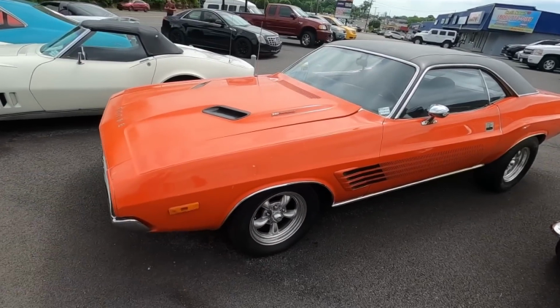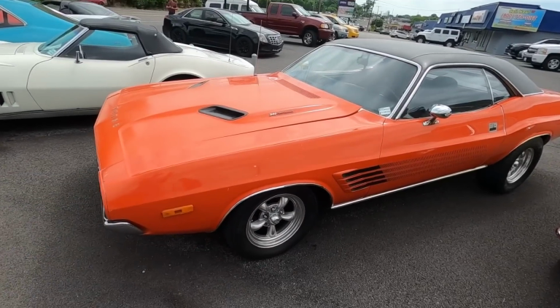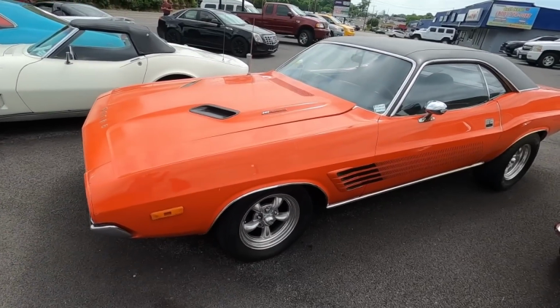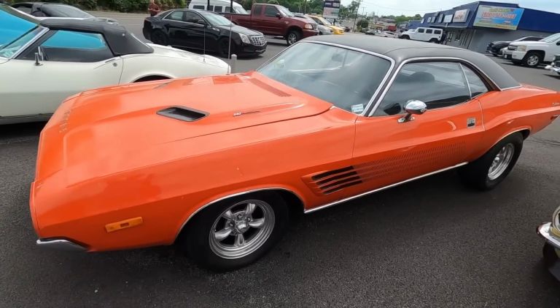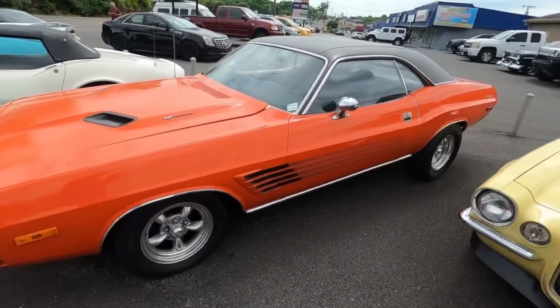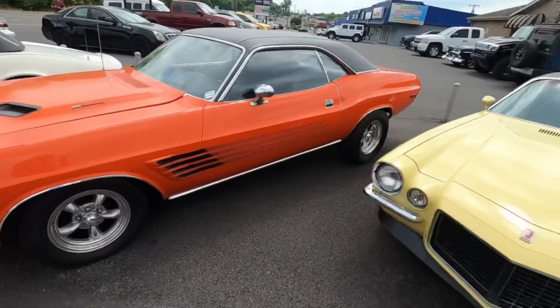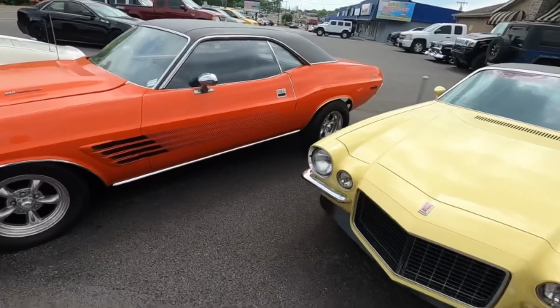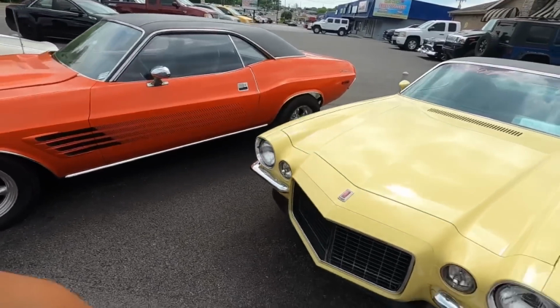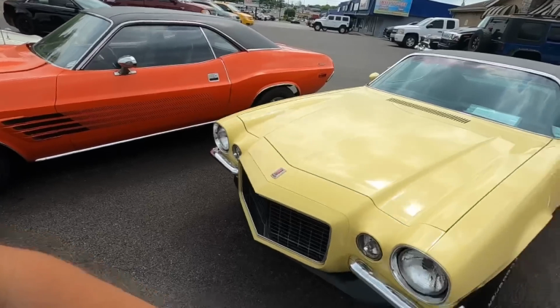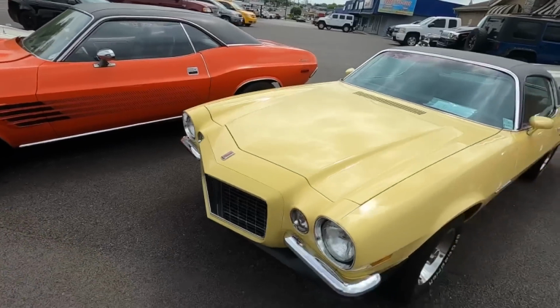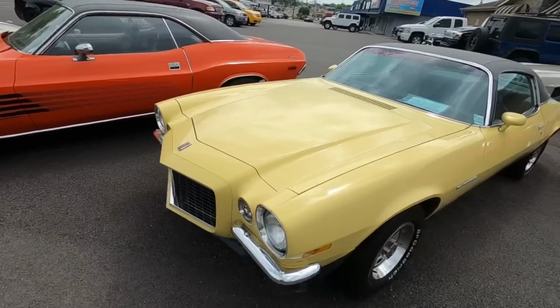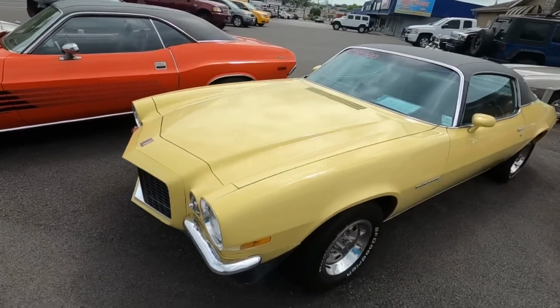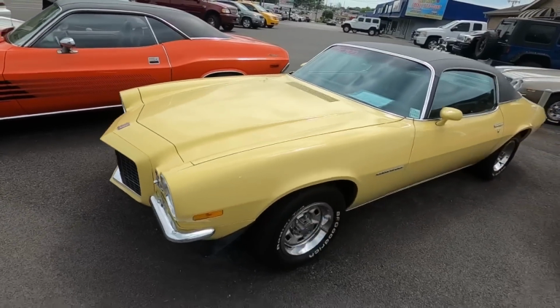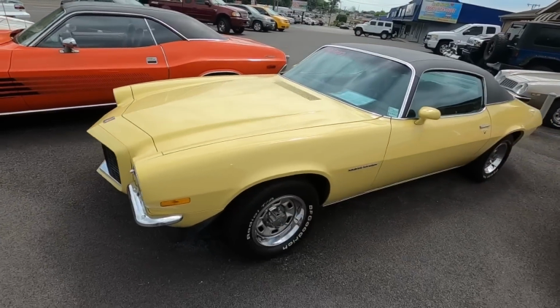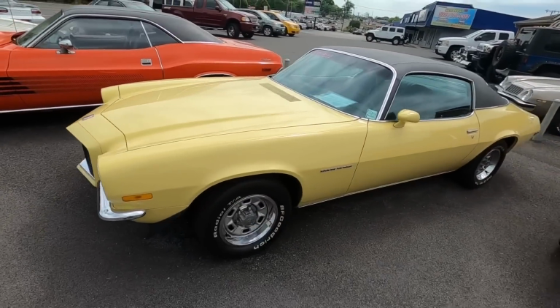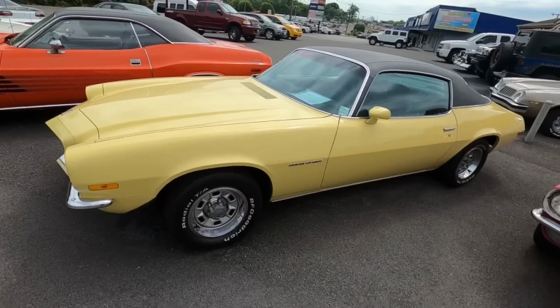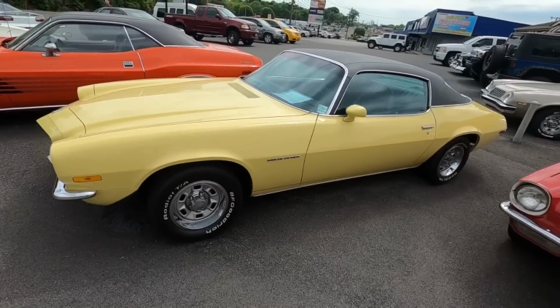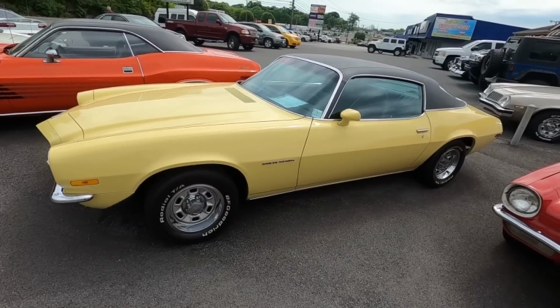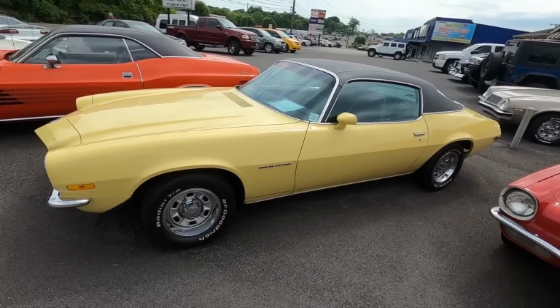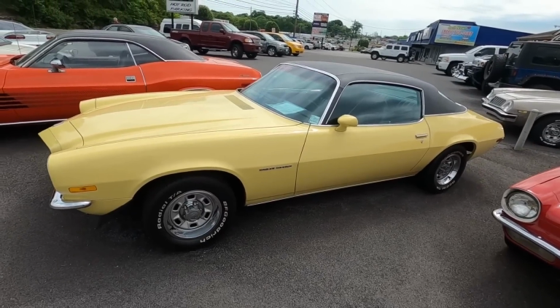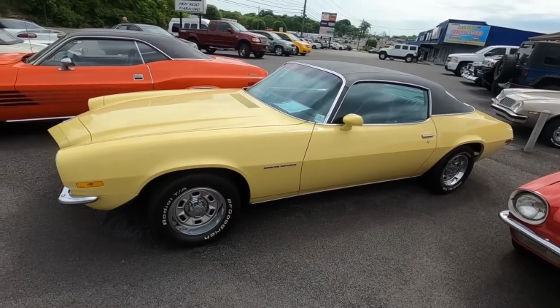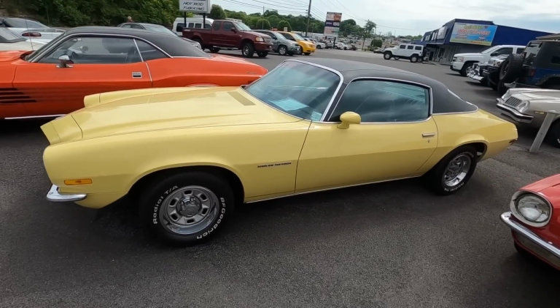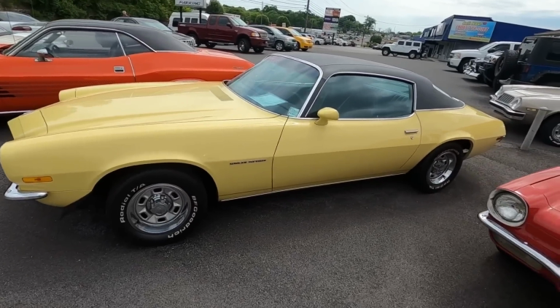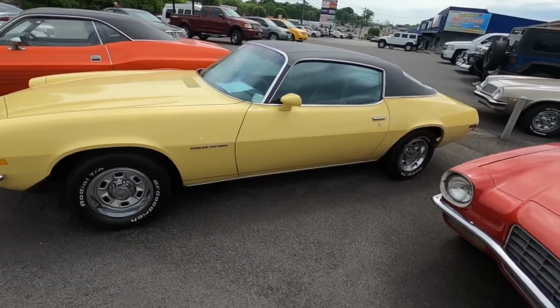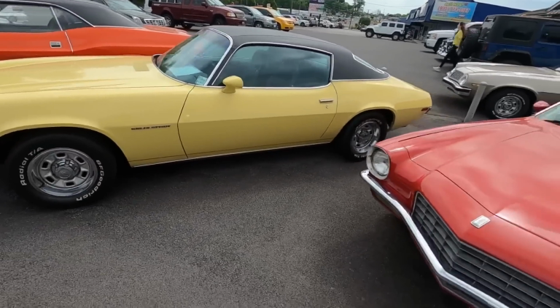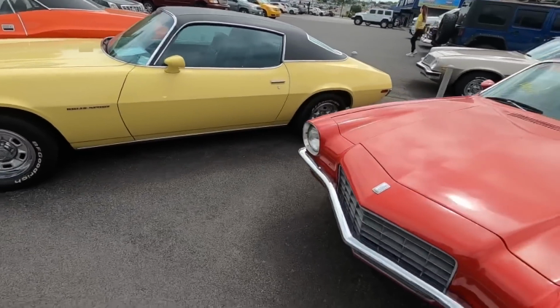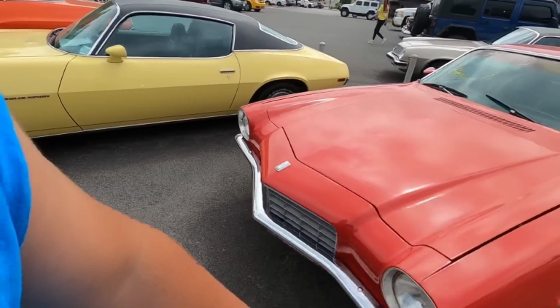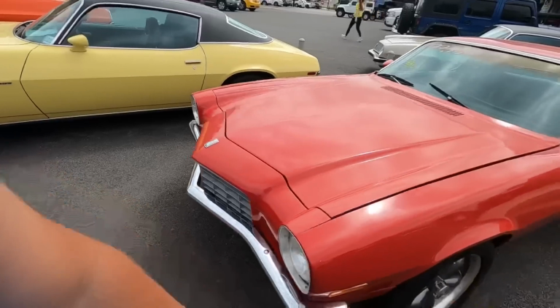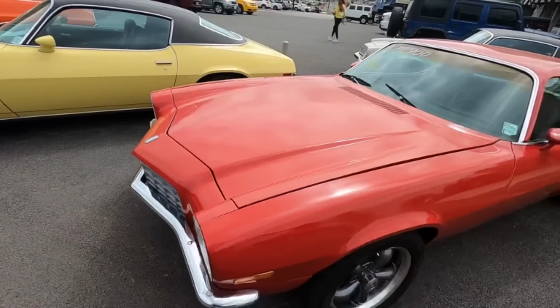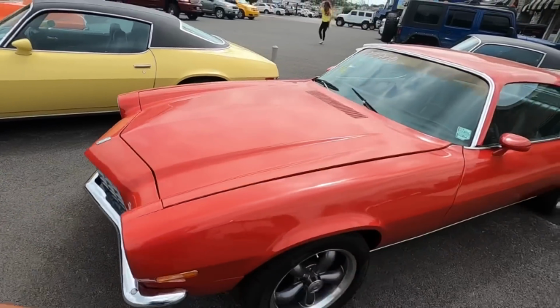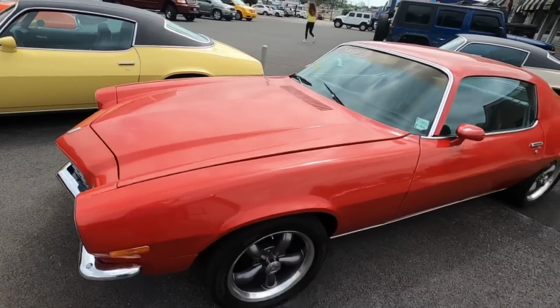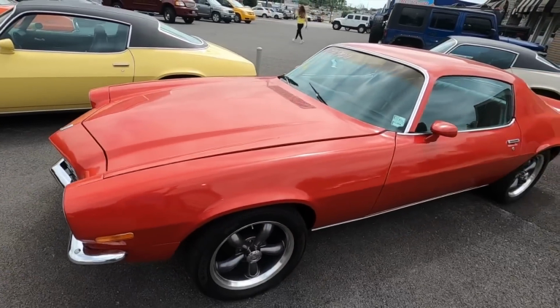This one's already sold — a 72 Challenger. Next to that a 72 Camaro RS at 28.9, and of course the 73 Camaro sitting here.